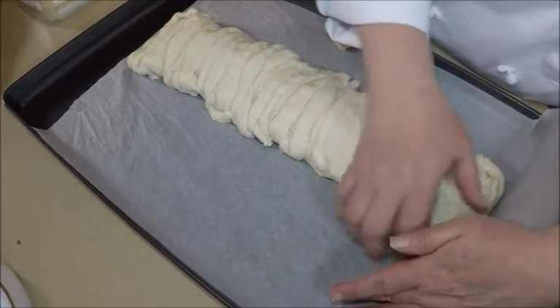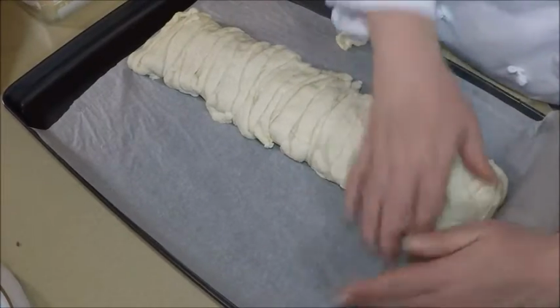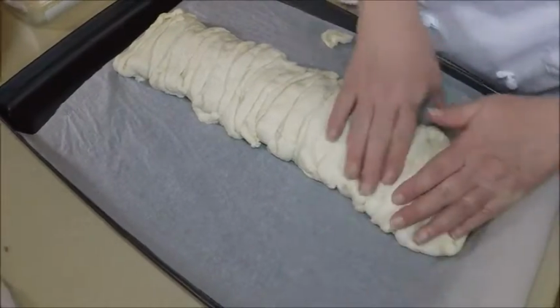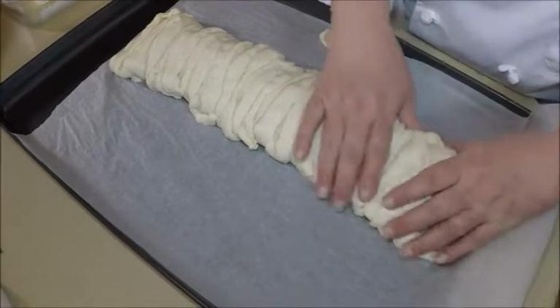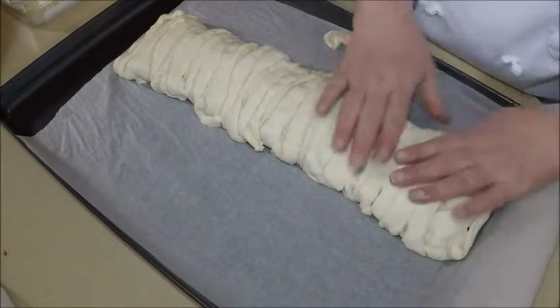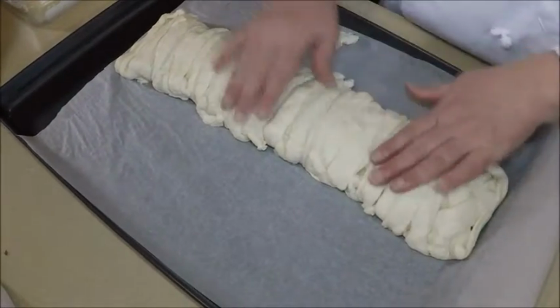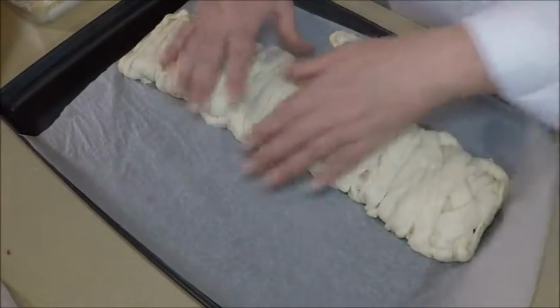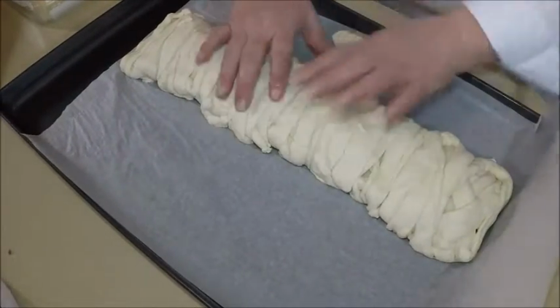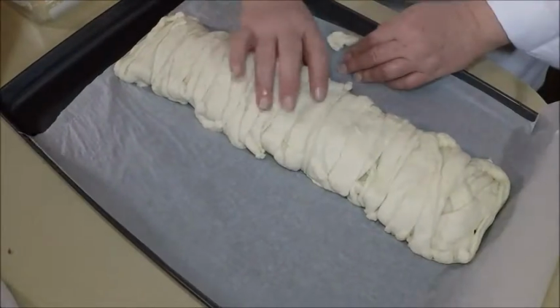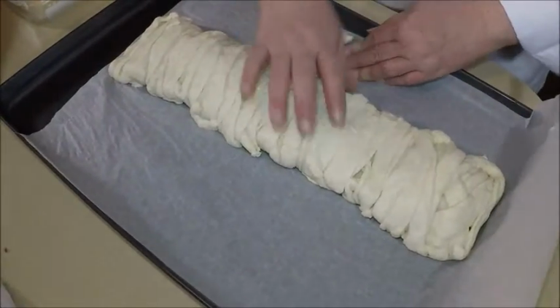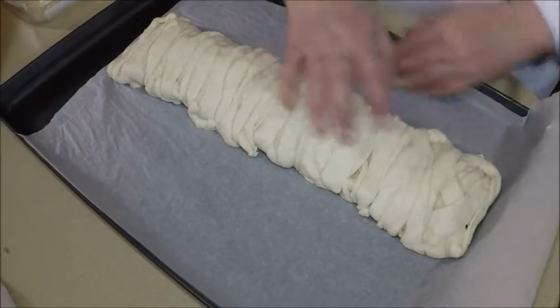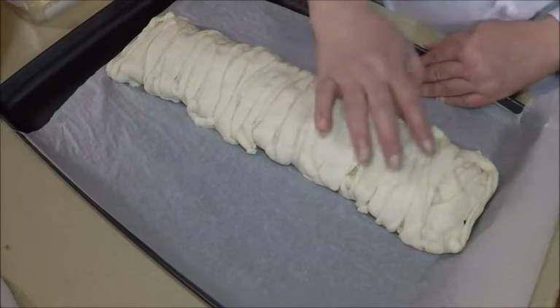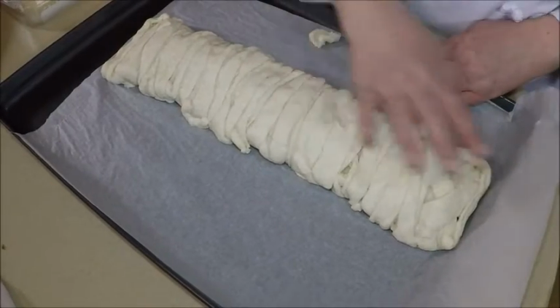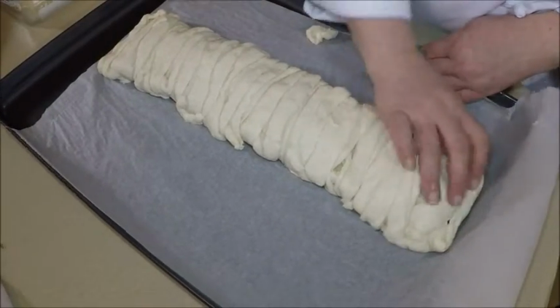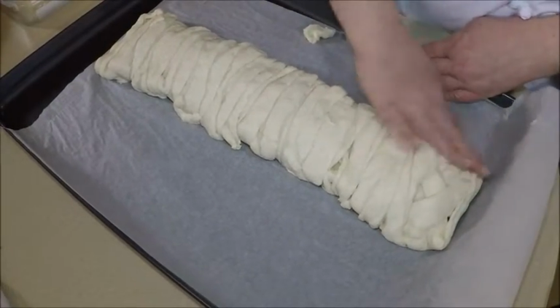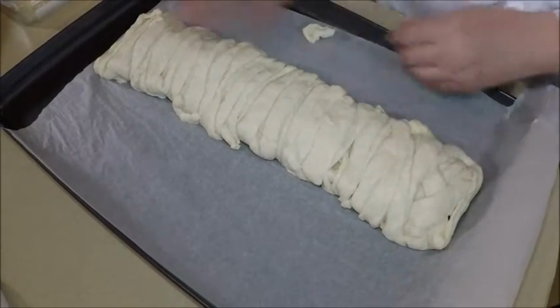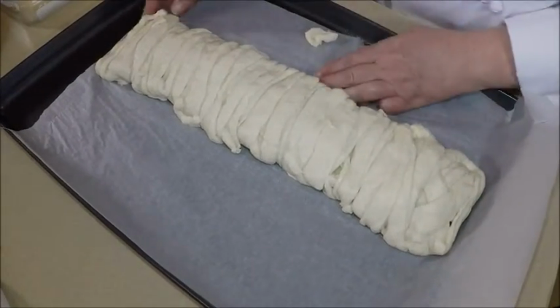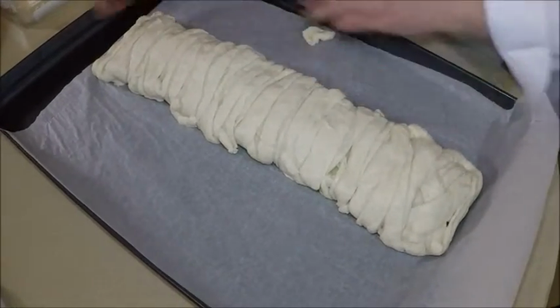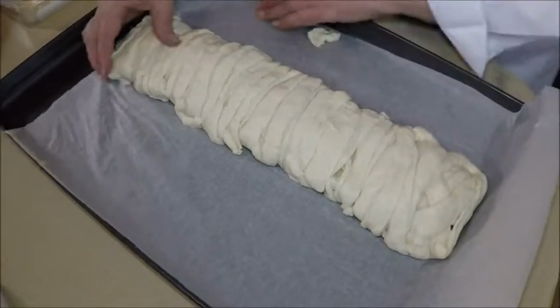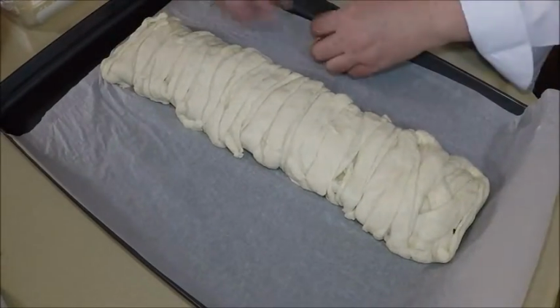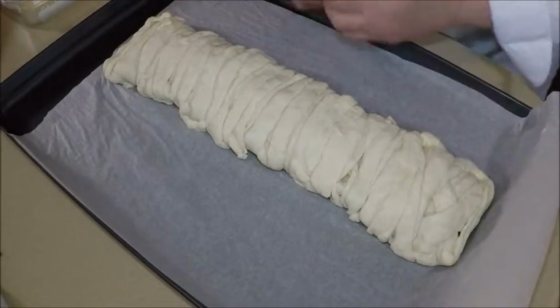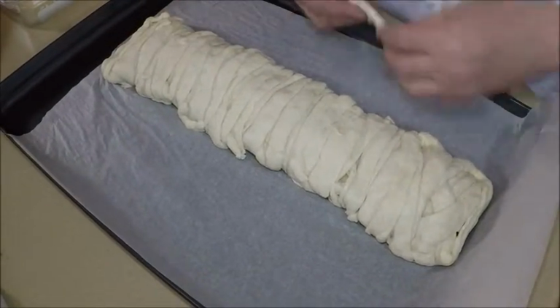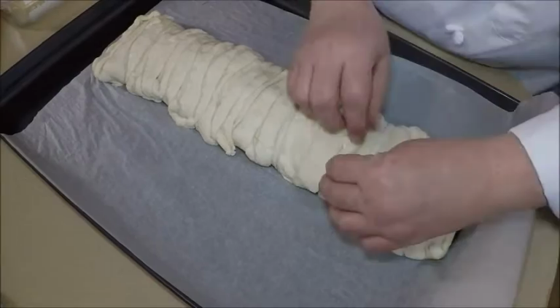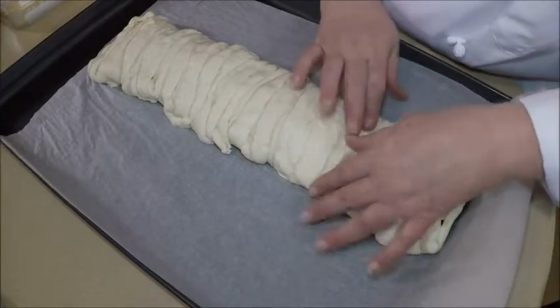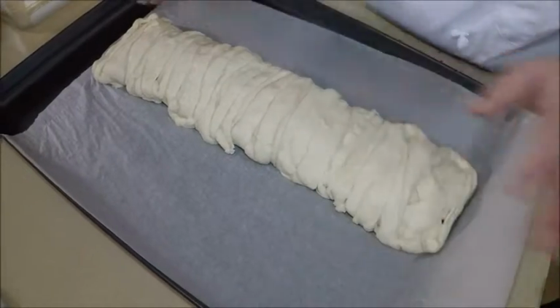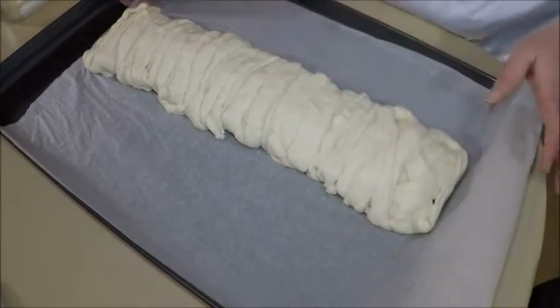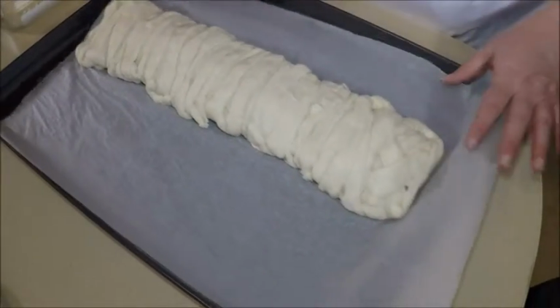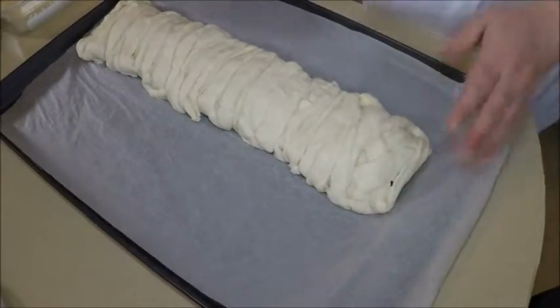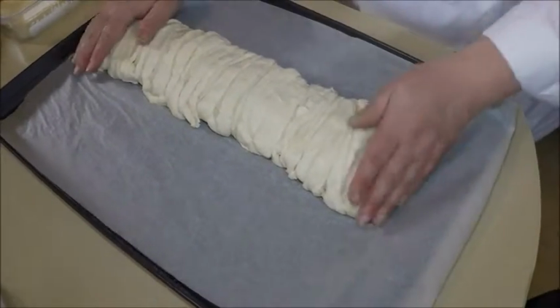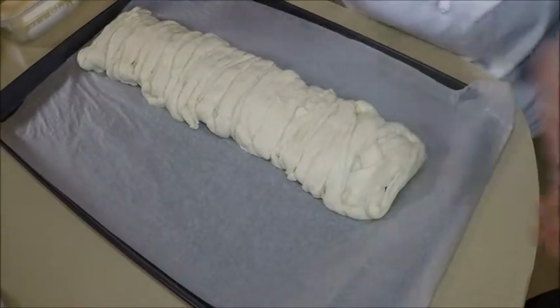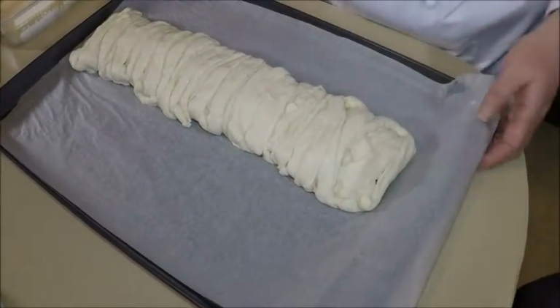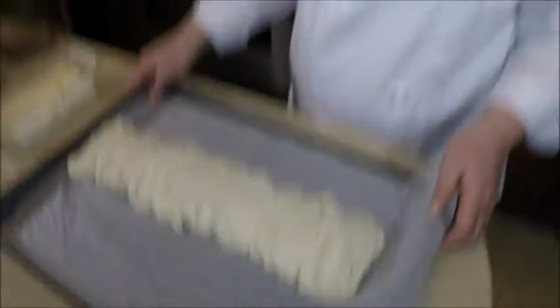Any place you see an opening, just give it a pat. We're going to put it in the oven, 350 degrees for 20 minutes, and I'll show you when it comes out.